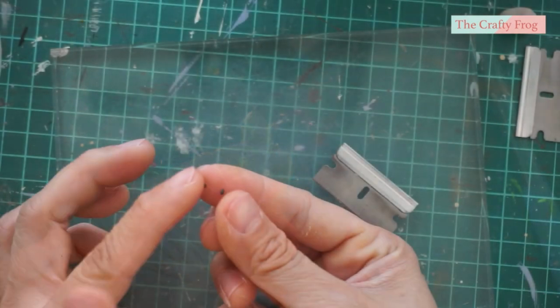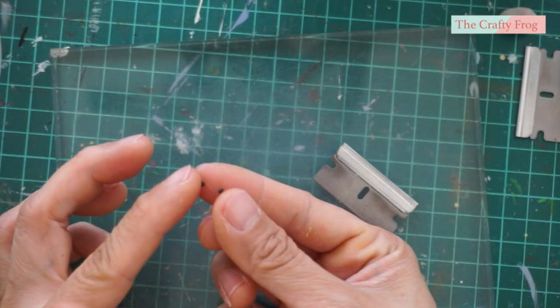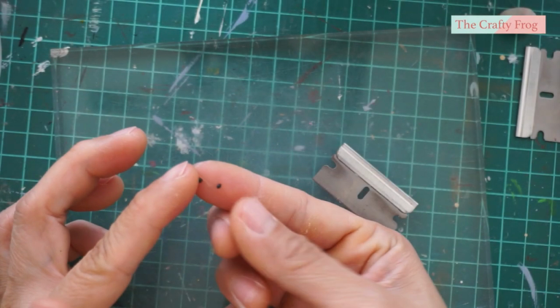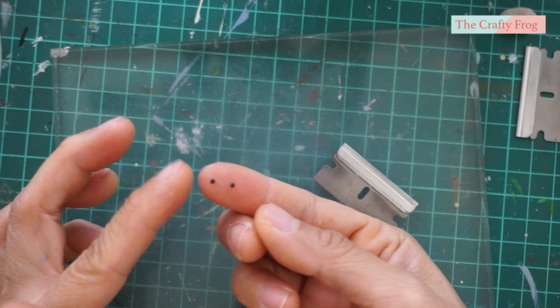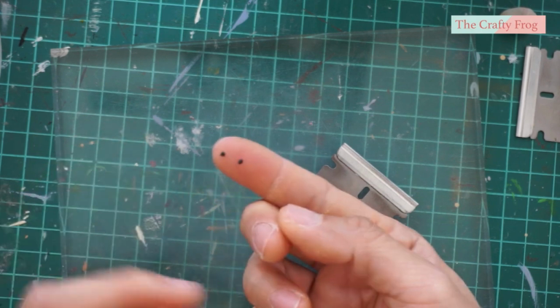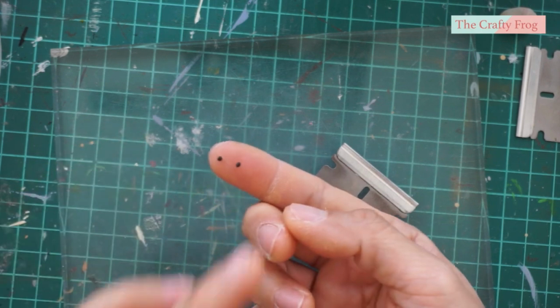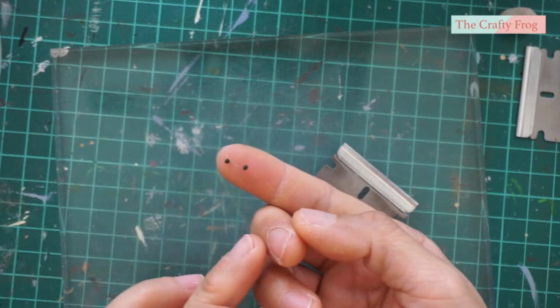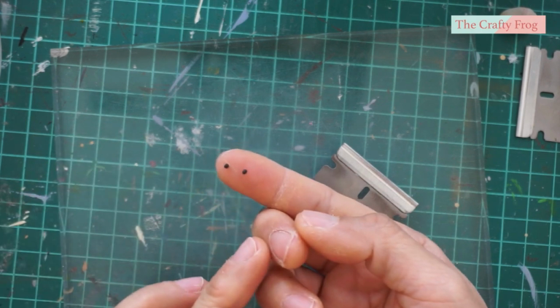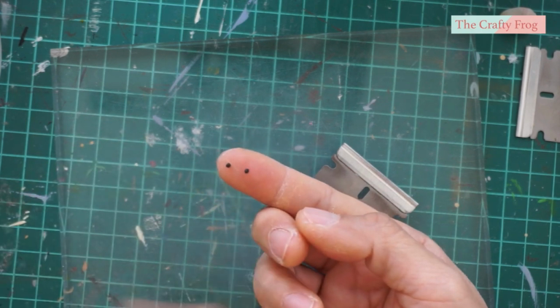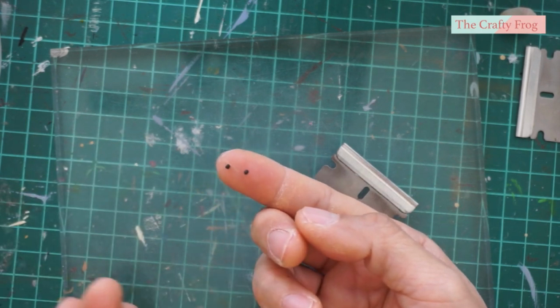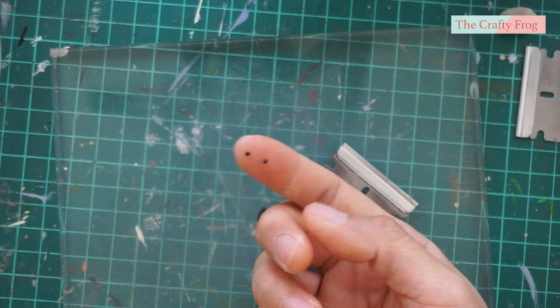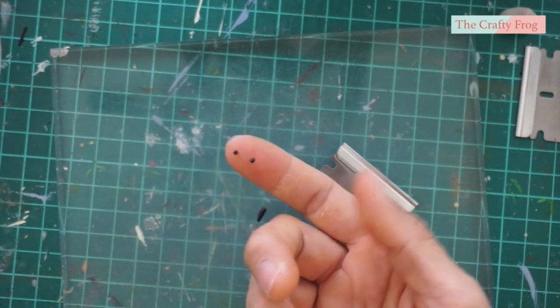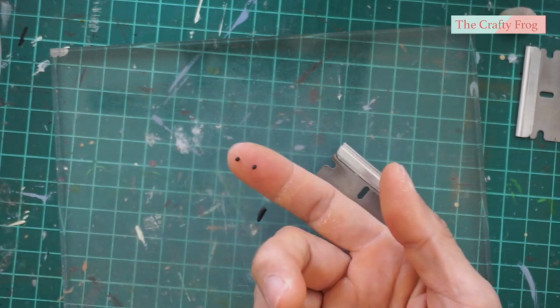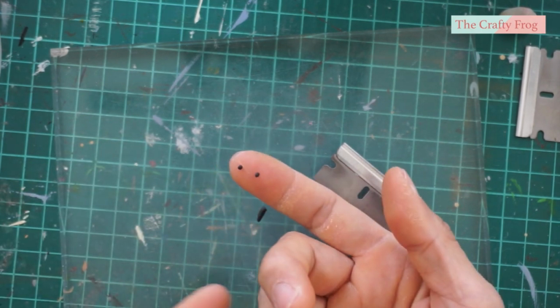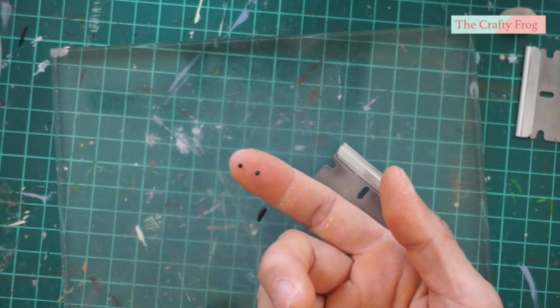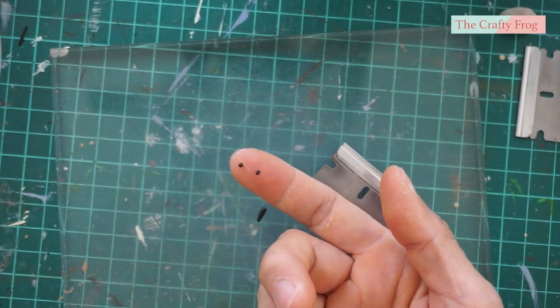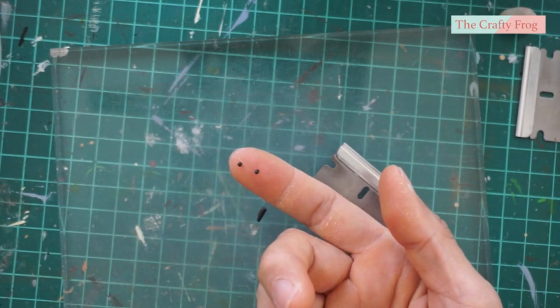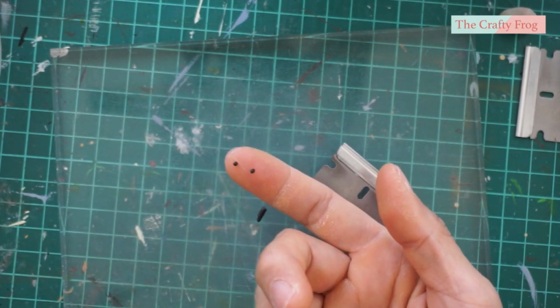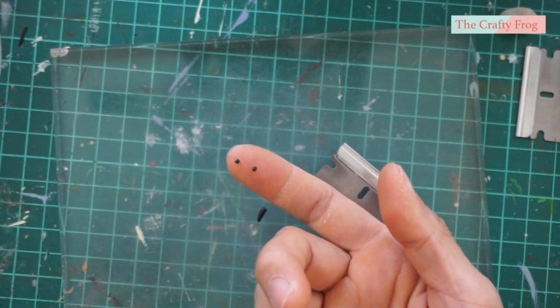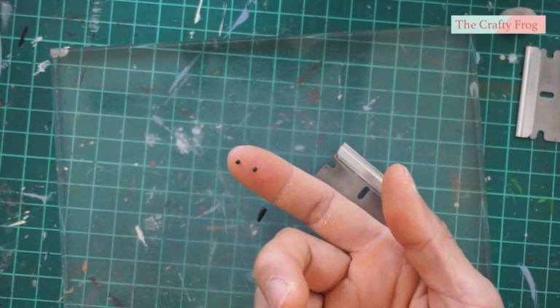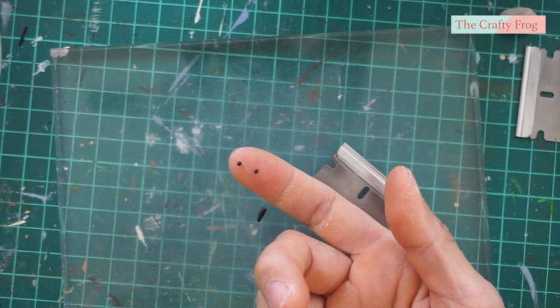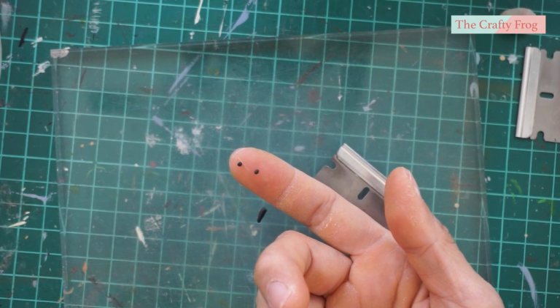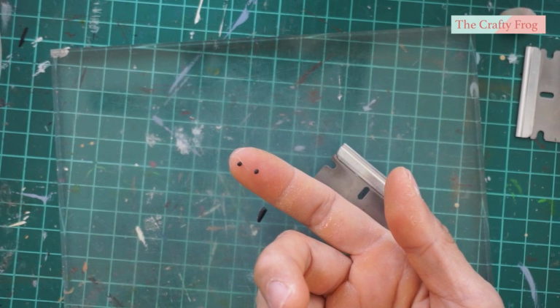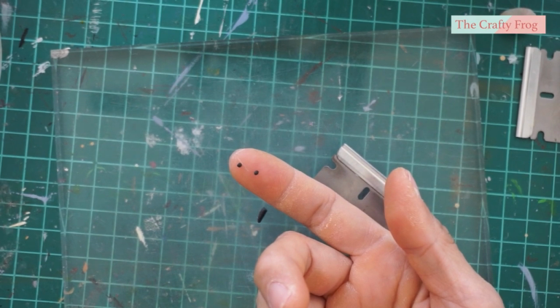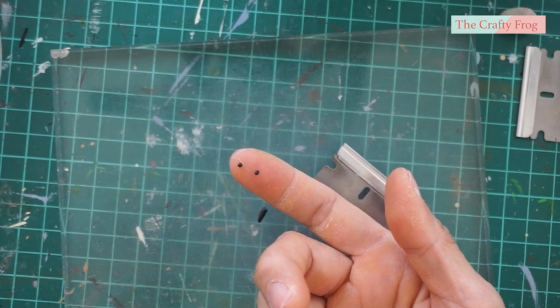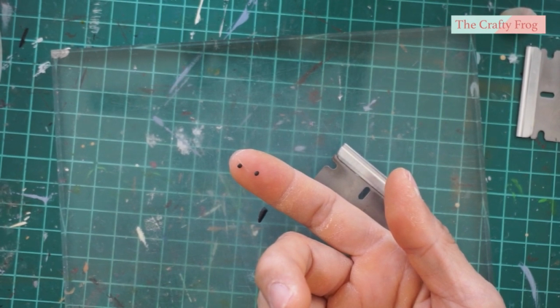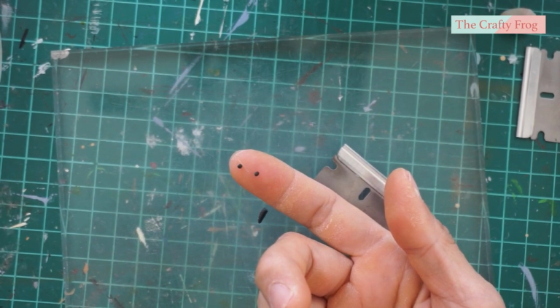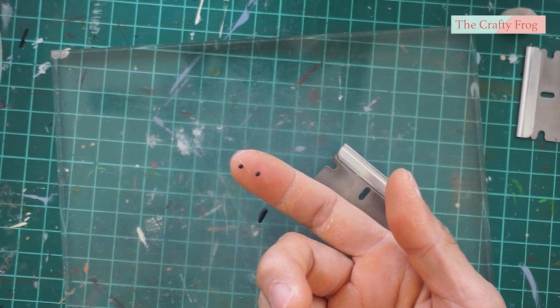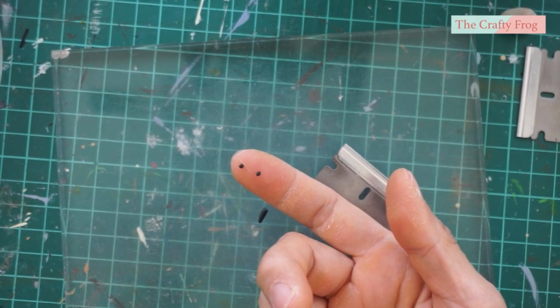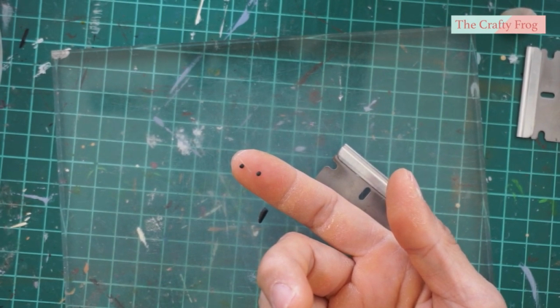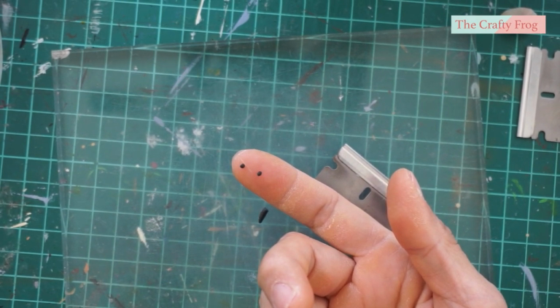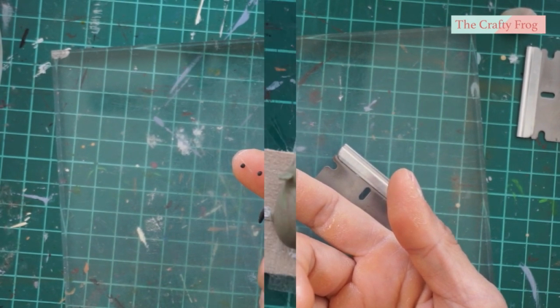For the eyes, I simply used black polymer clay and rolled it into tiny balls. You can now bake the guinea pig and the eyes completely, then let them cool.